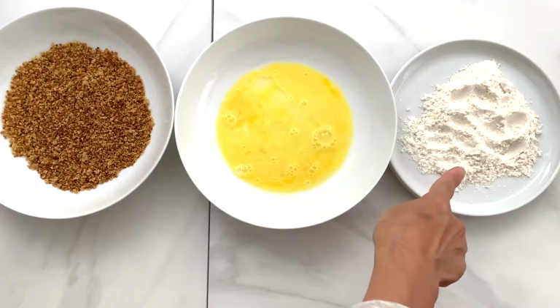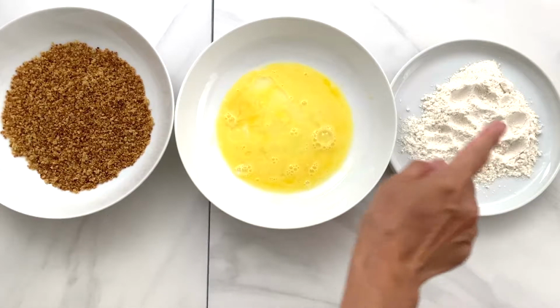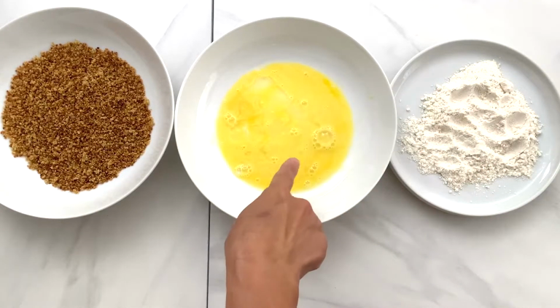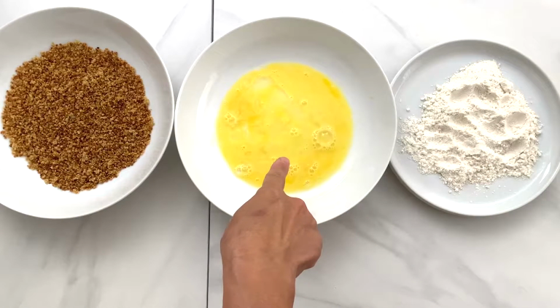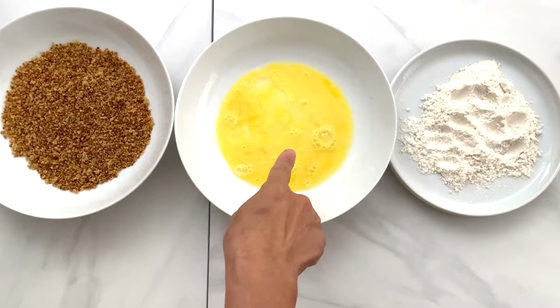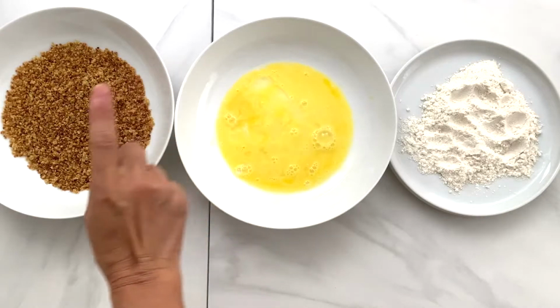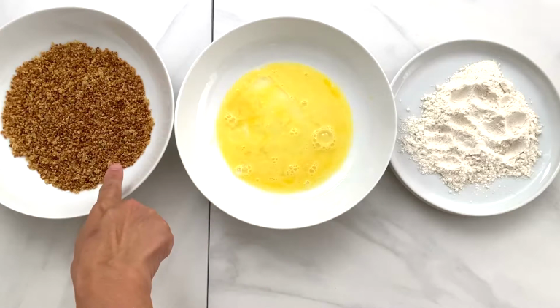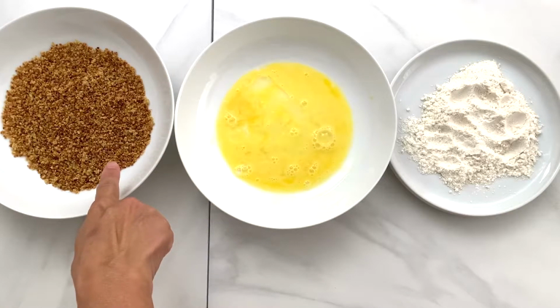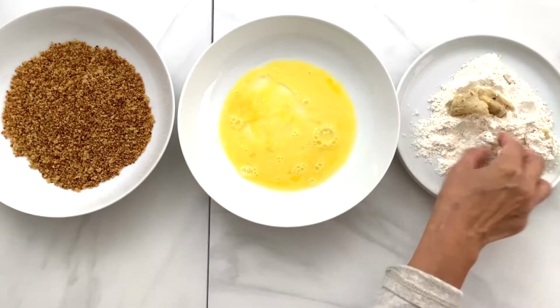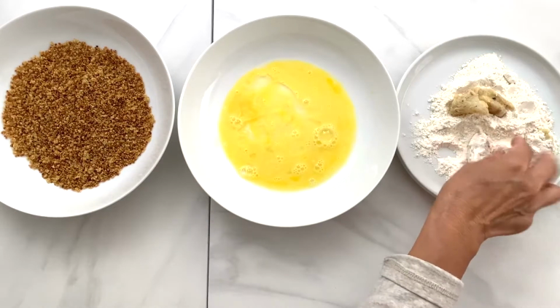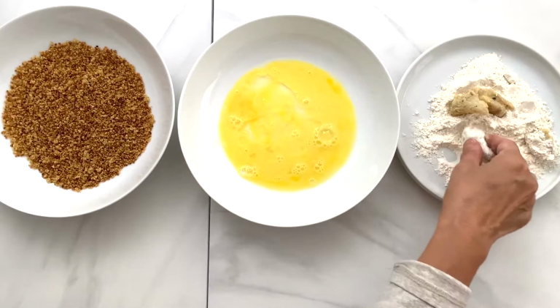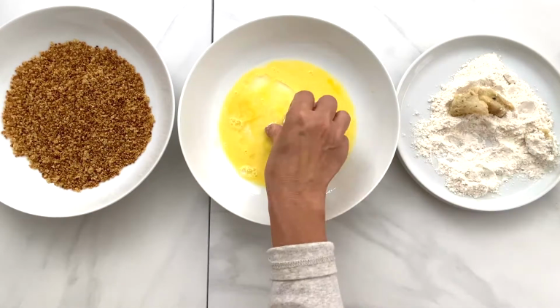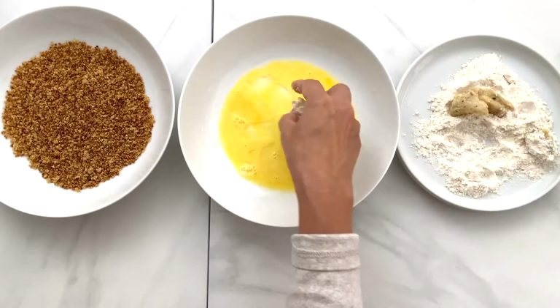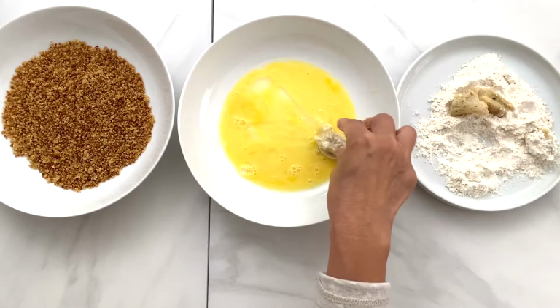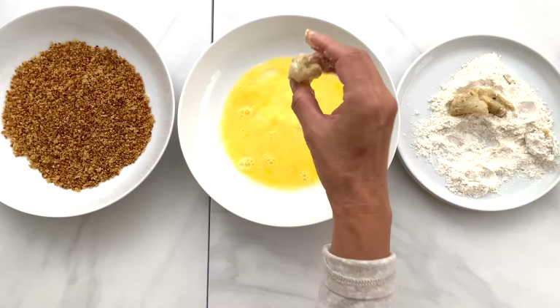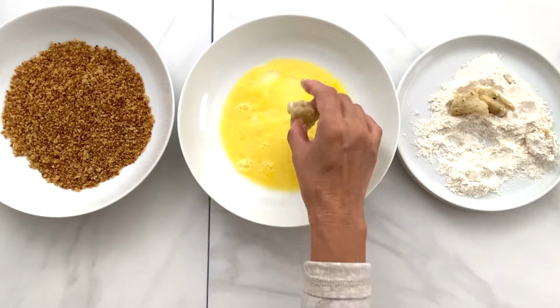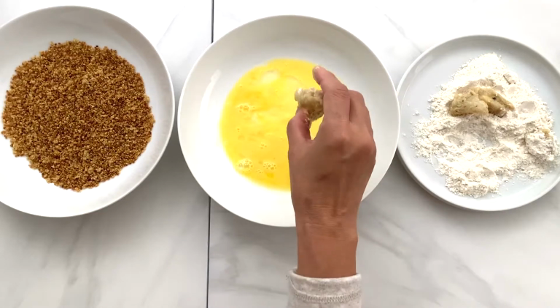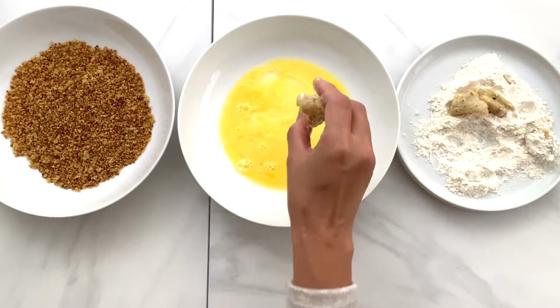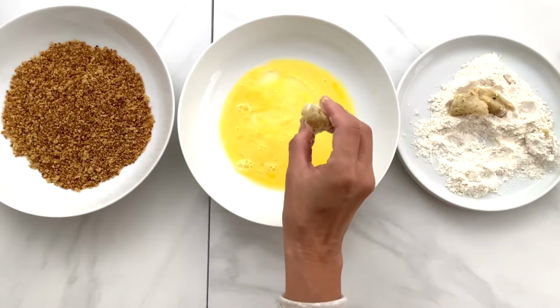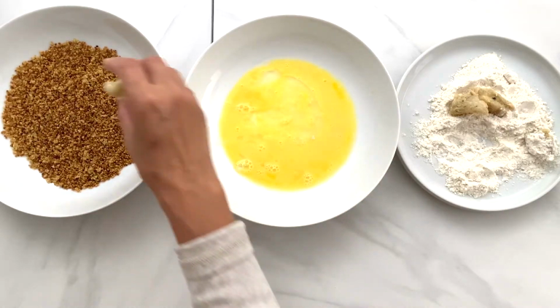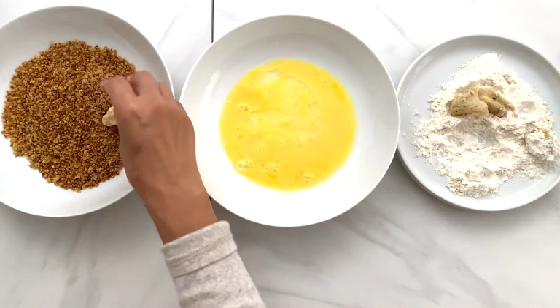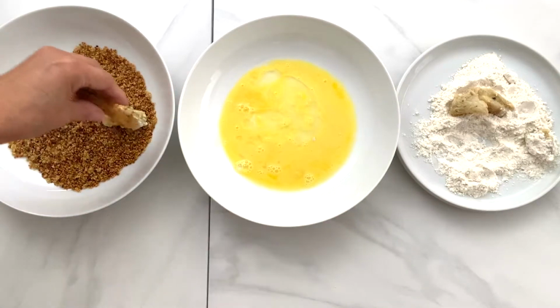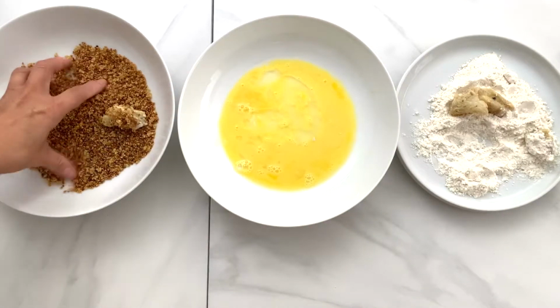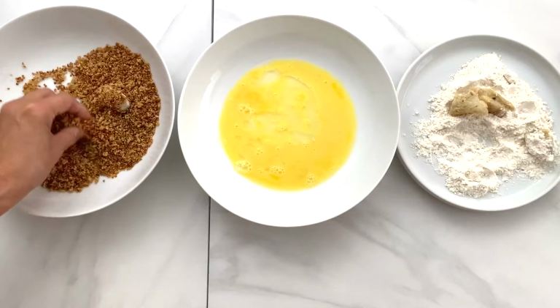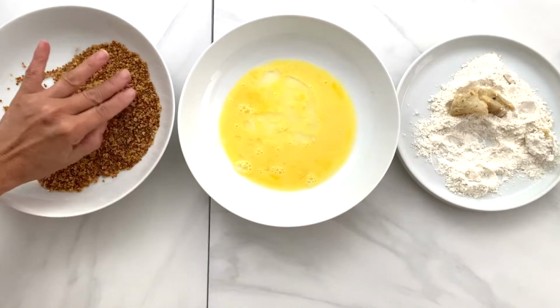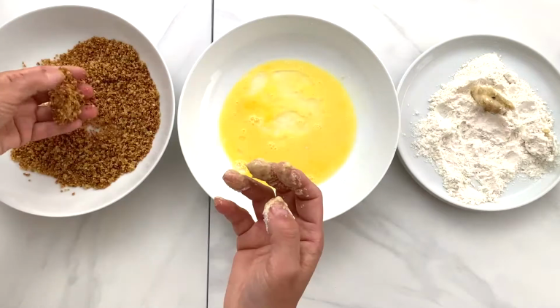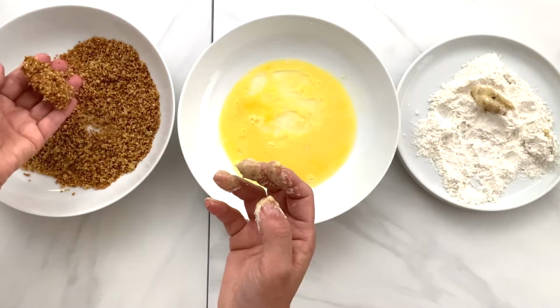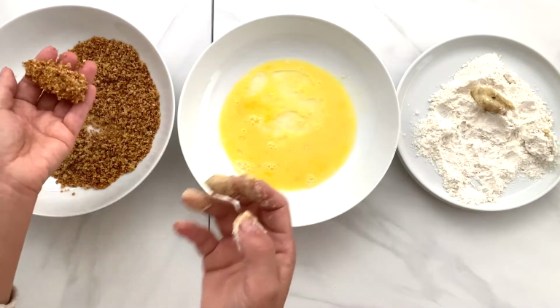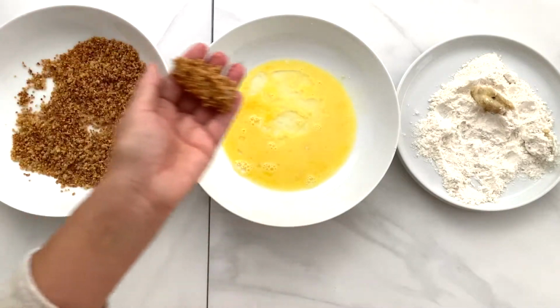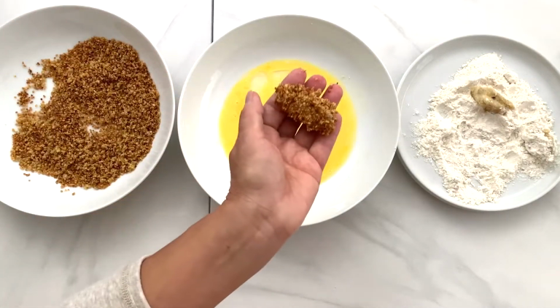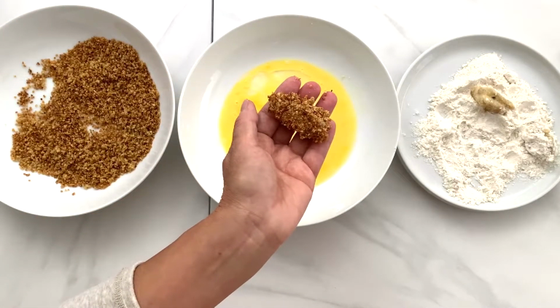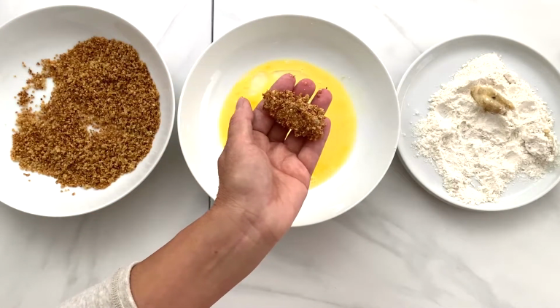Now make an assembly line with a quarter cup of flour, one egg wash, and crispy quinoa. Coat each shrimp with flour, let the excess egg wash drip down, then press the shrimps firmly into the crispy quinoa. Make sure each shrimp is well covered with the crispy quinoa.